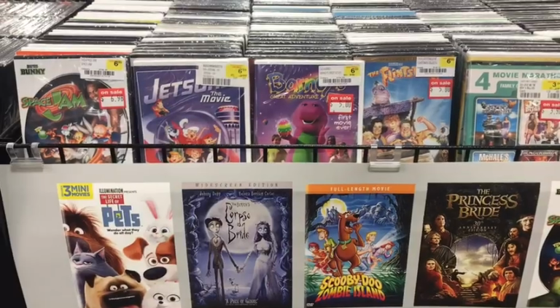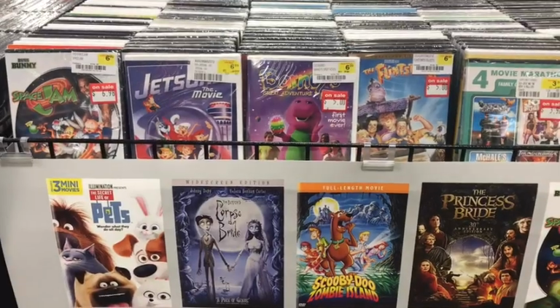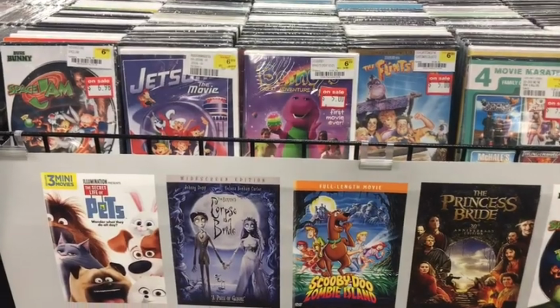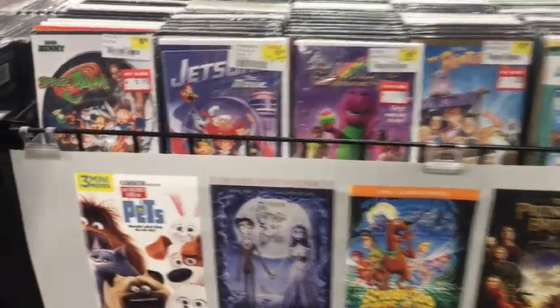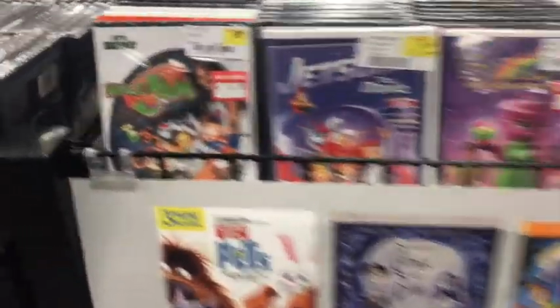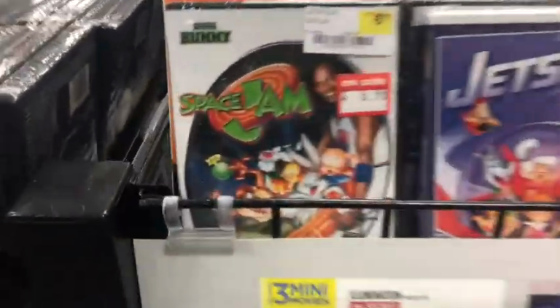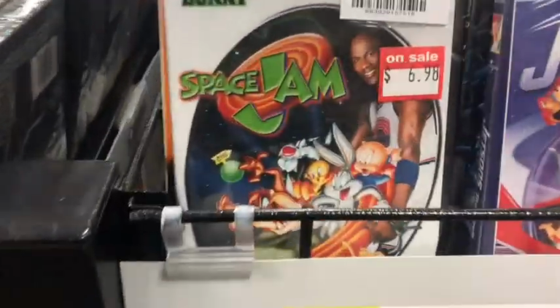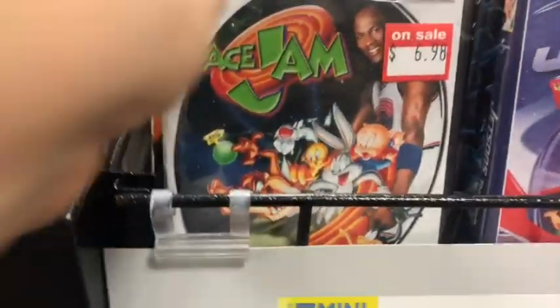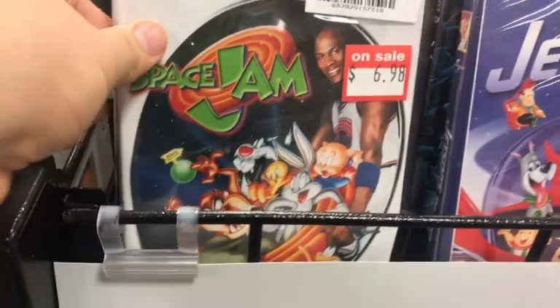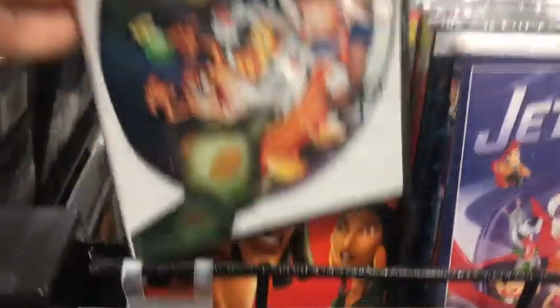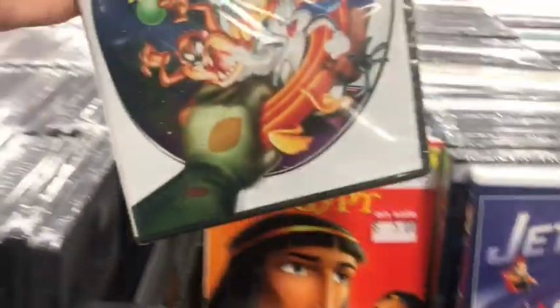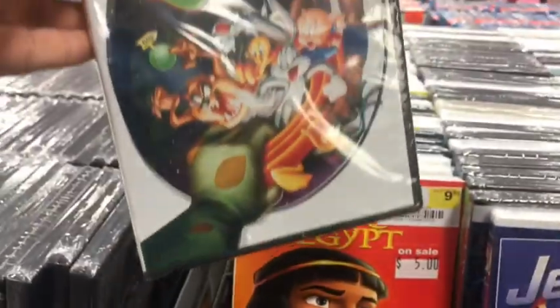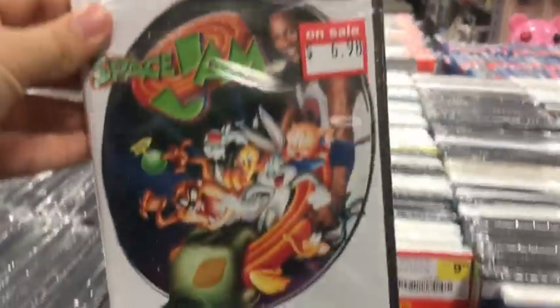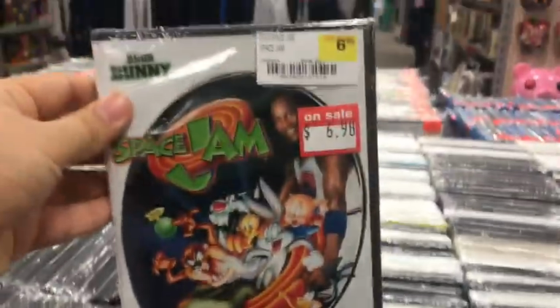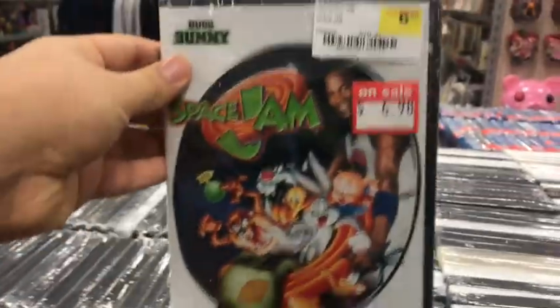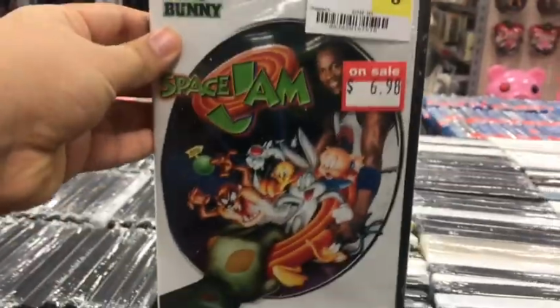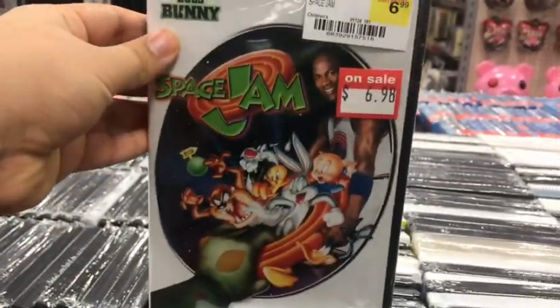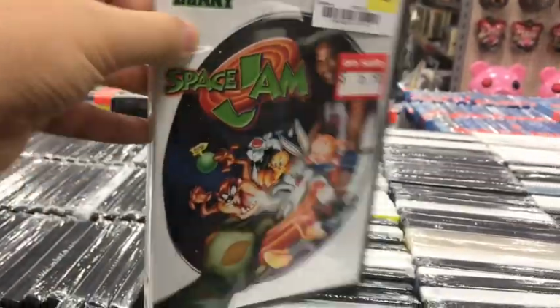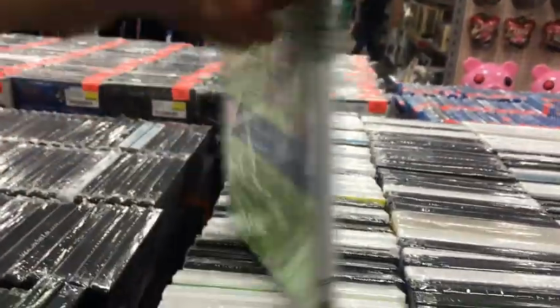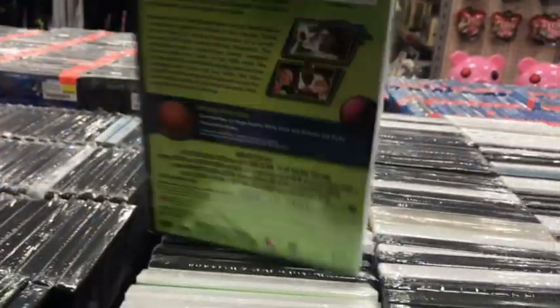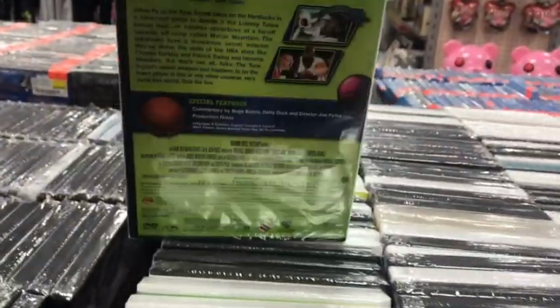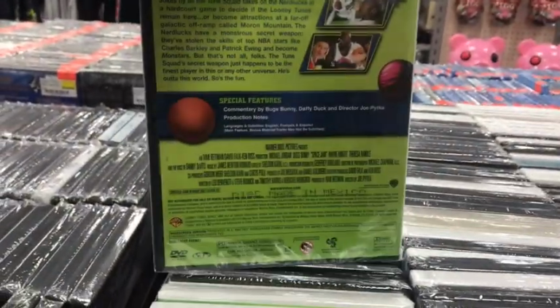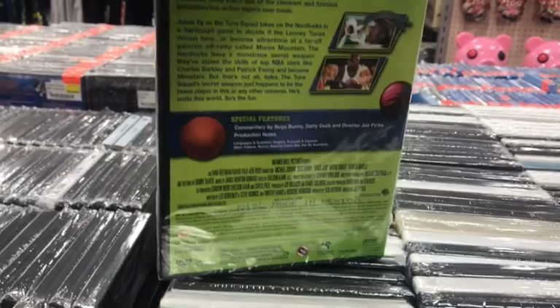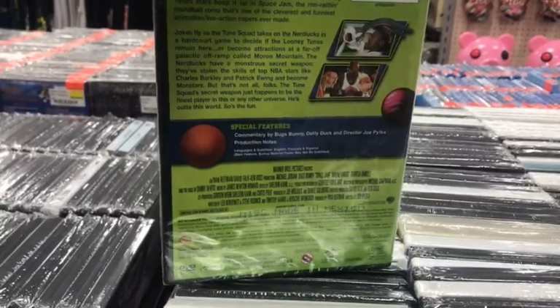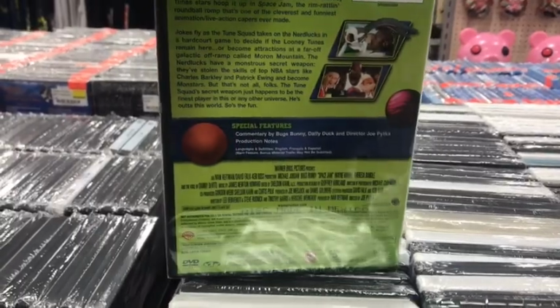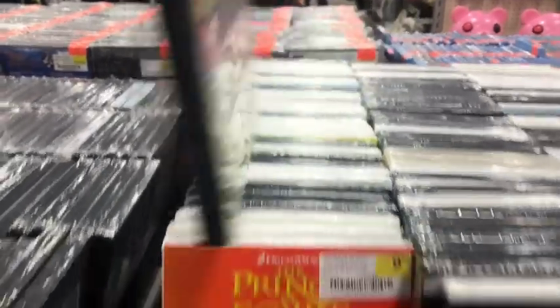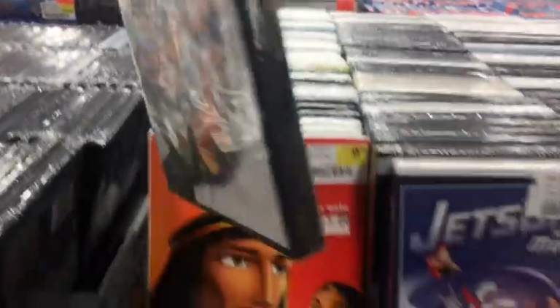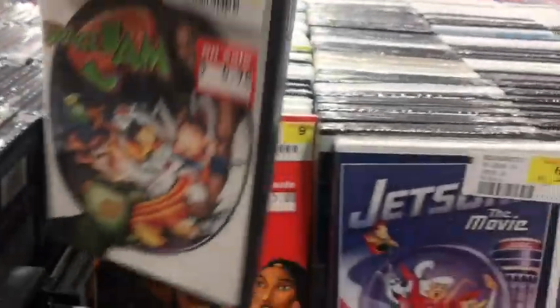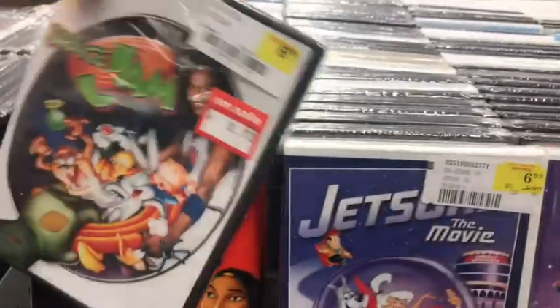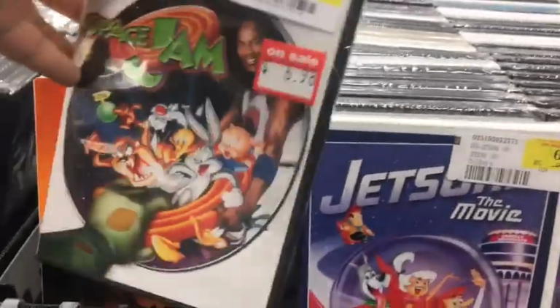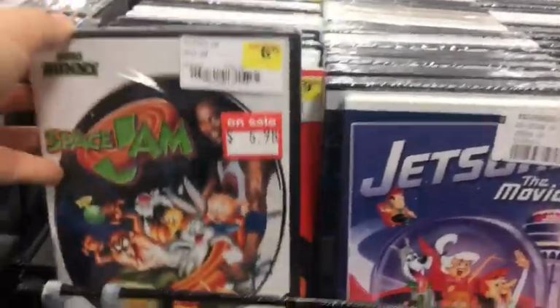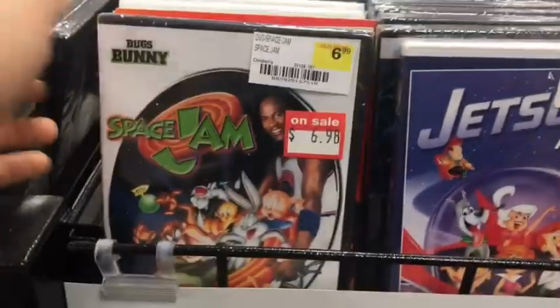Also worth pointing out, I found the OG Space Jam DVD — yep, the OG, there it is with all its glory. I already own this one, just so you know.